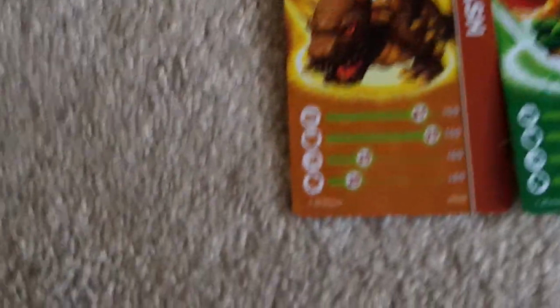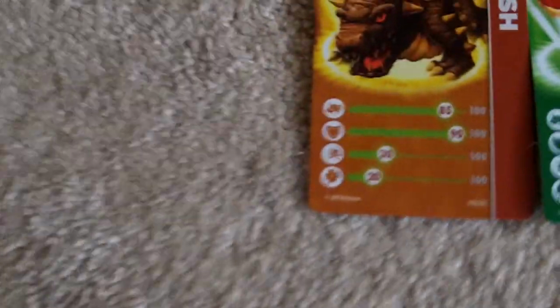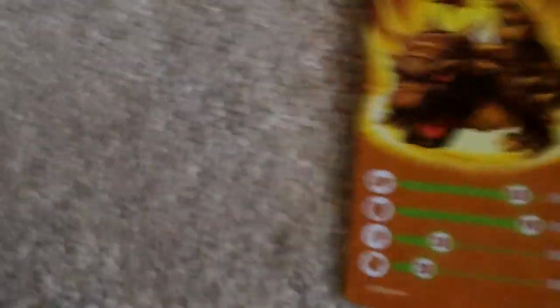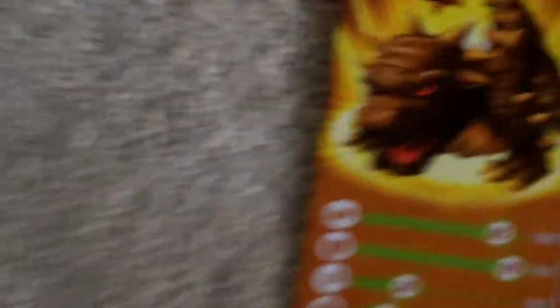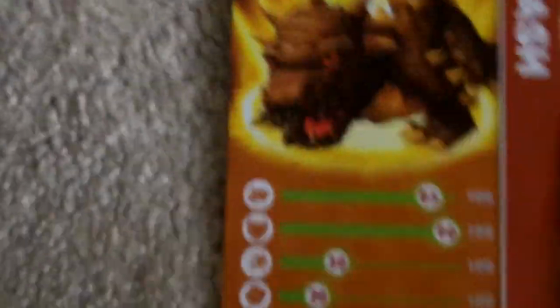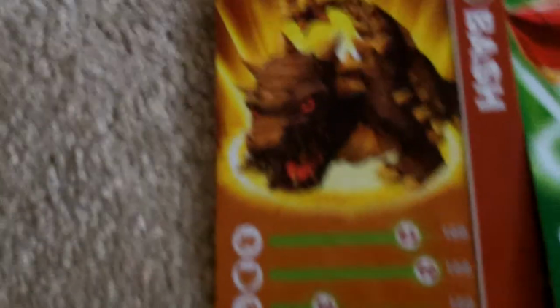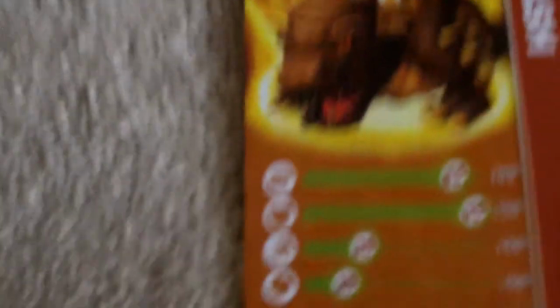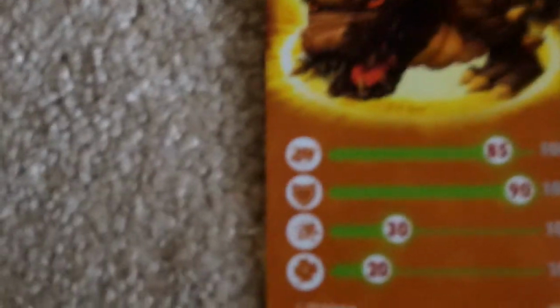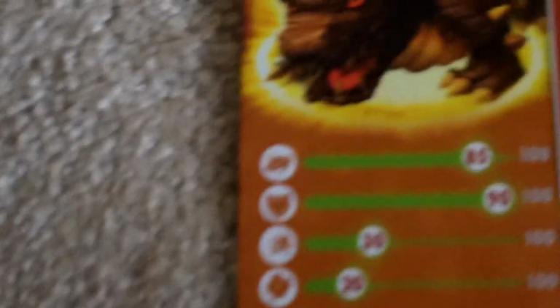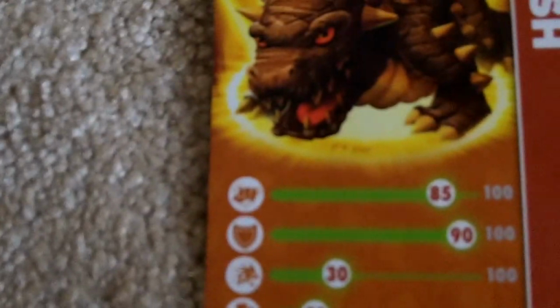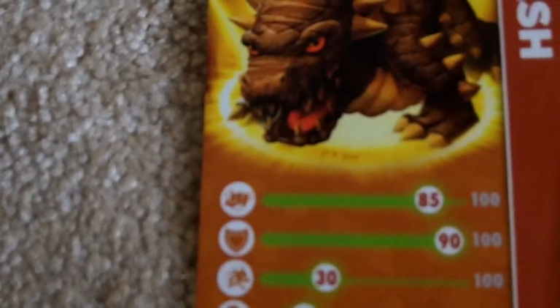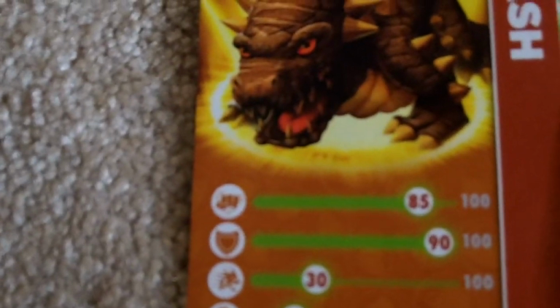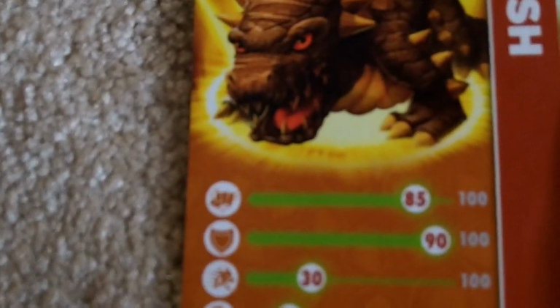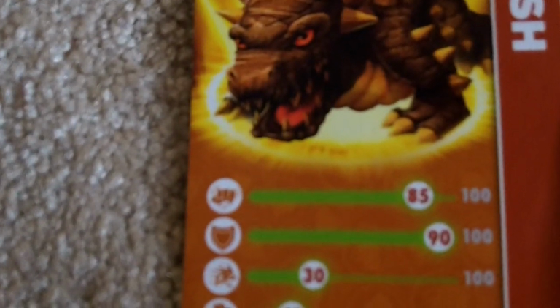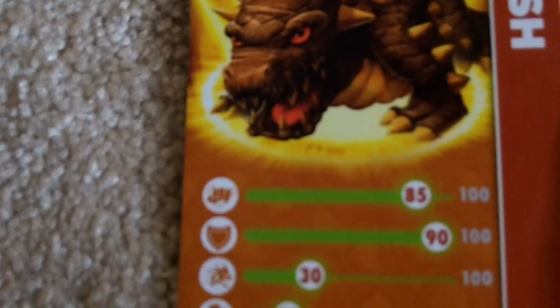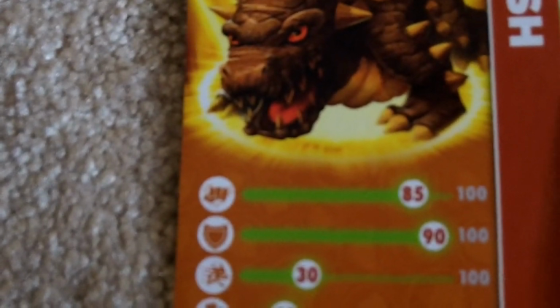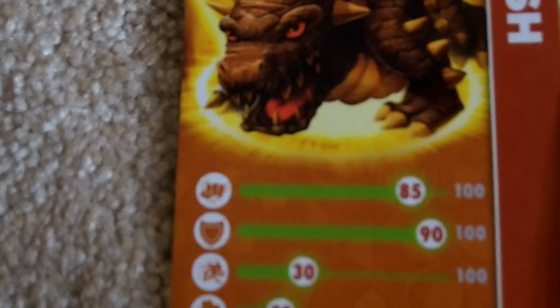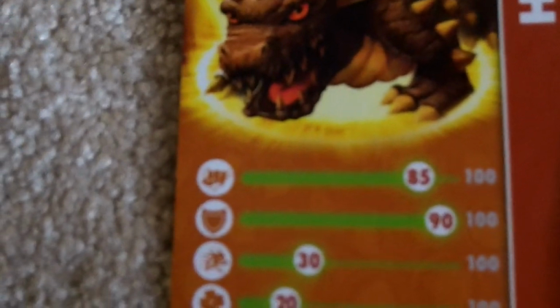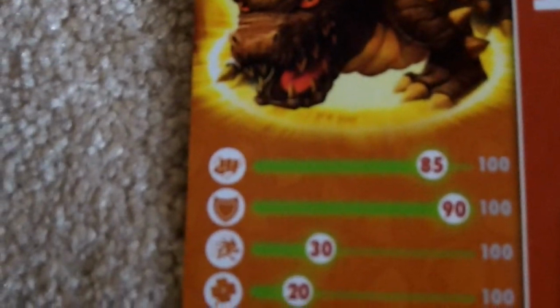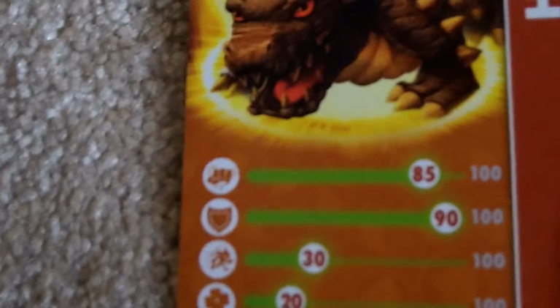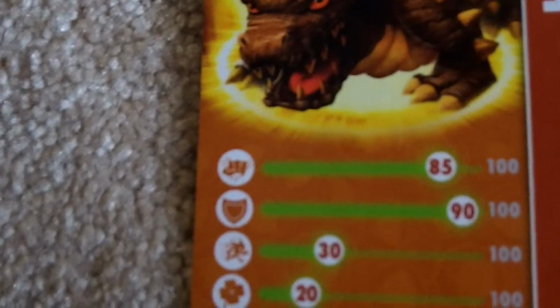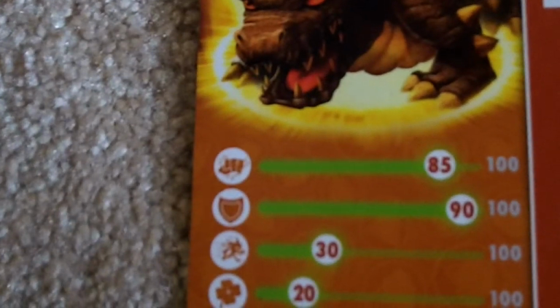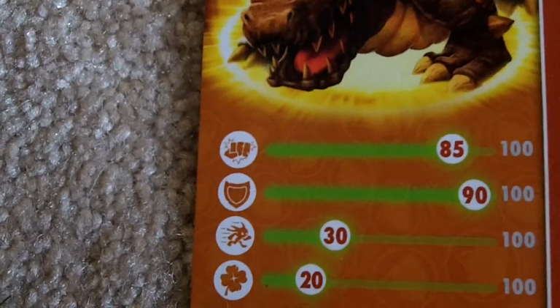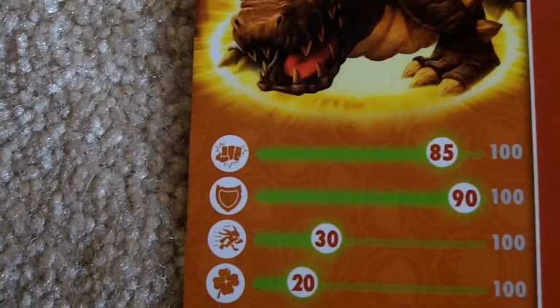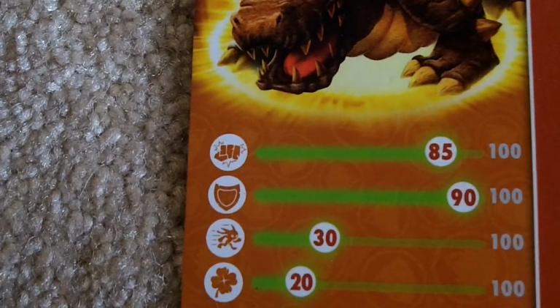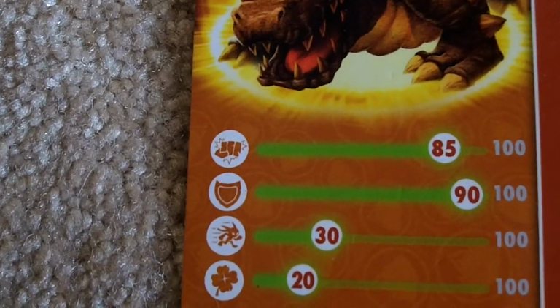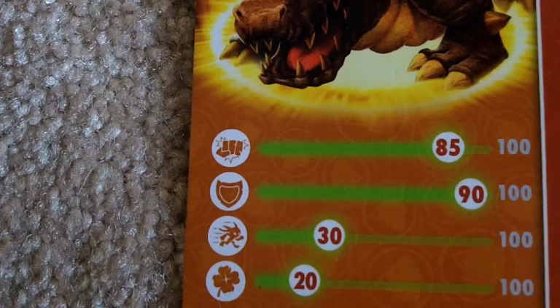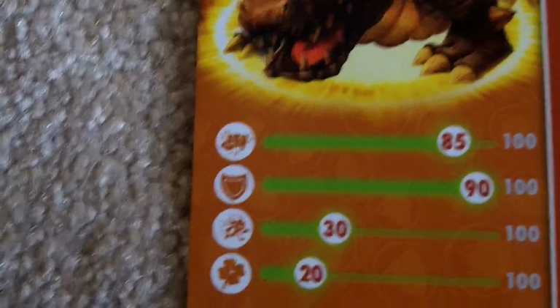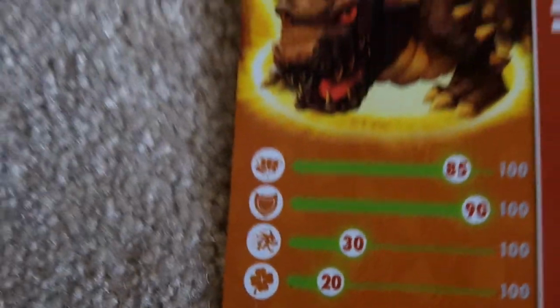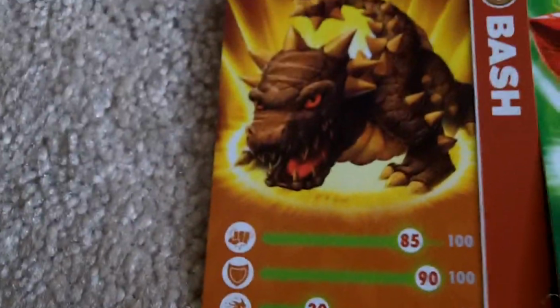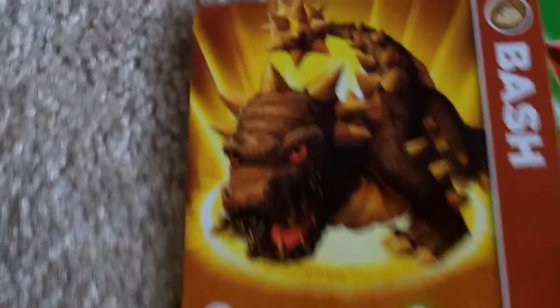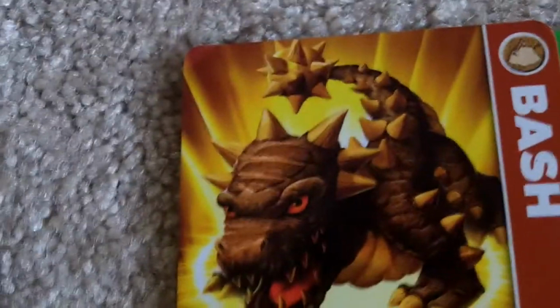I'll show you their cards. Here we have Bash — his strength is 85 for damage, shield is 90, speed is 30, luck is 20. Bash!